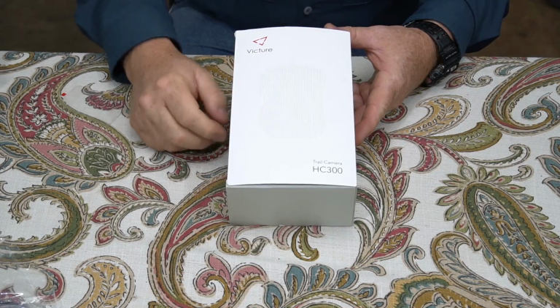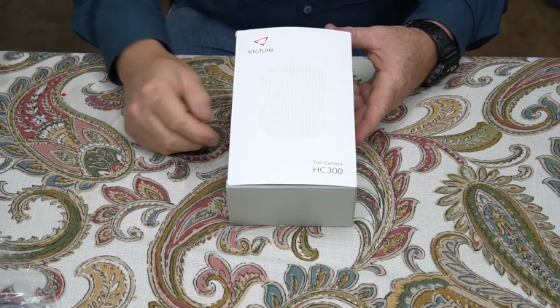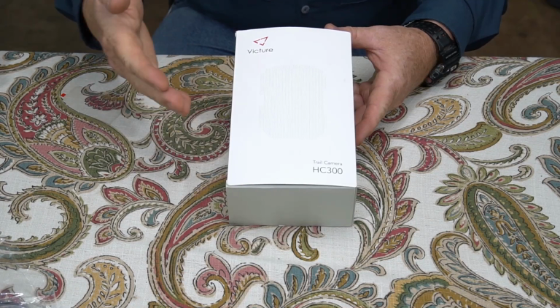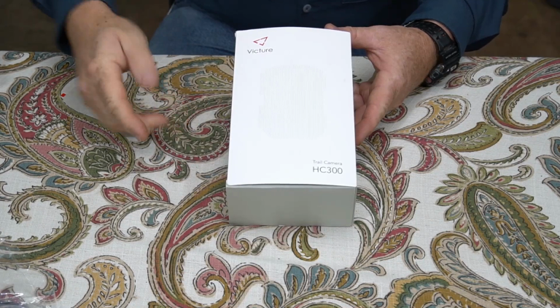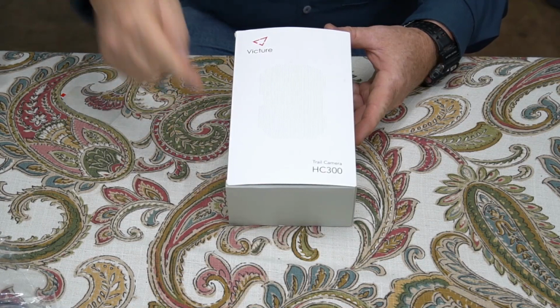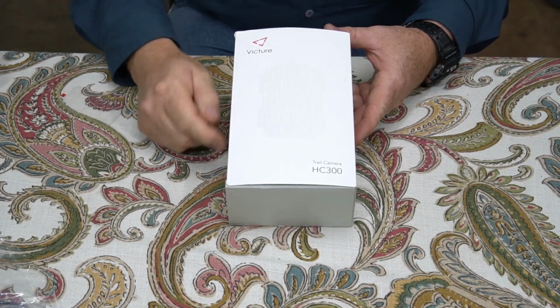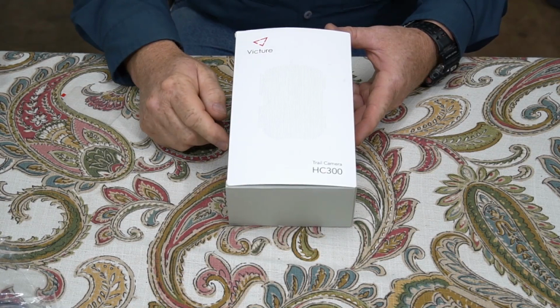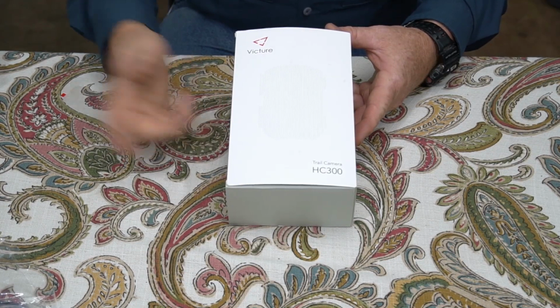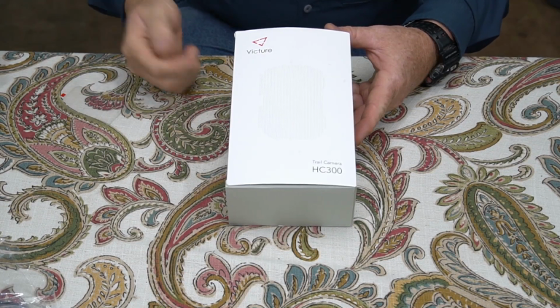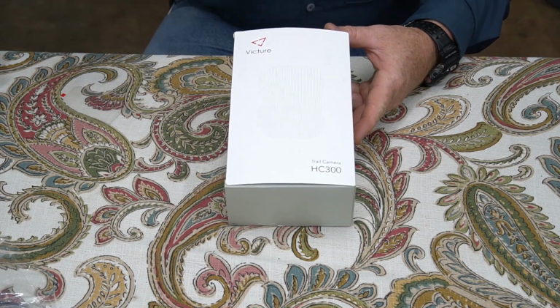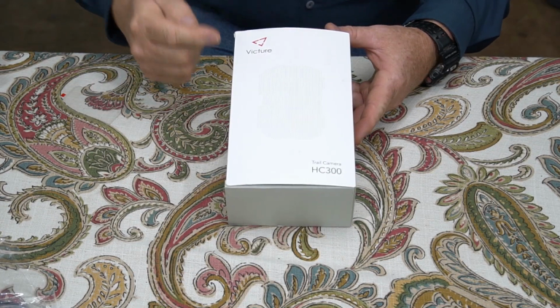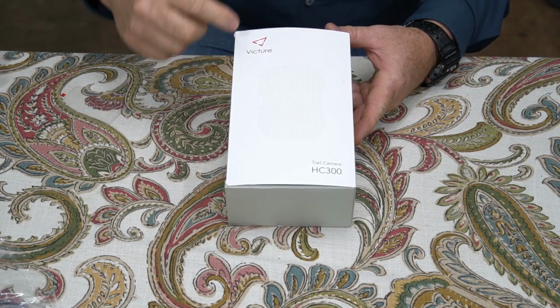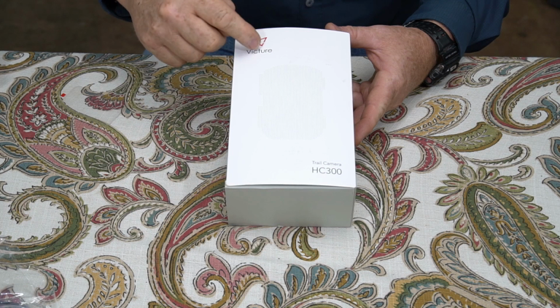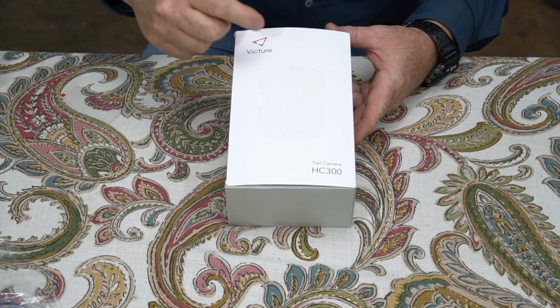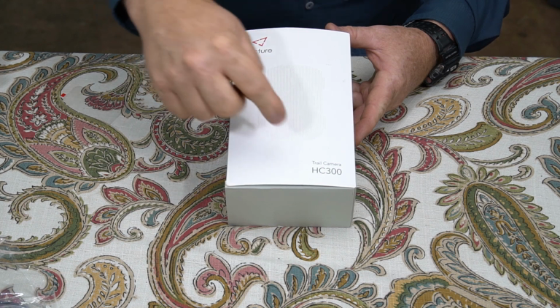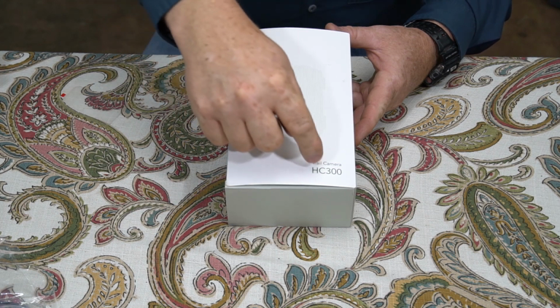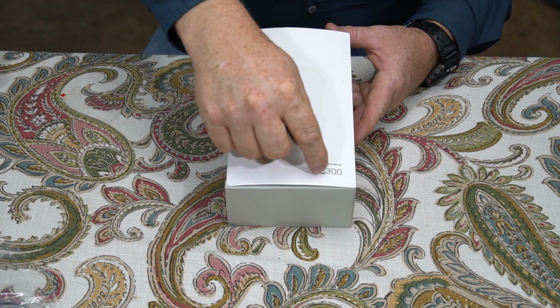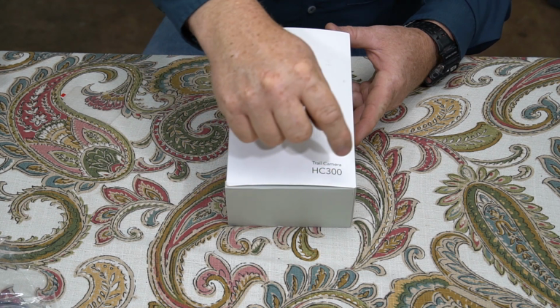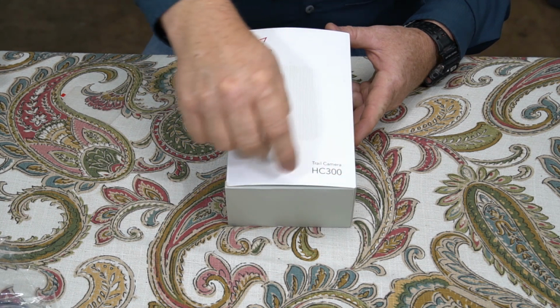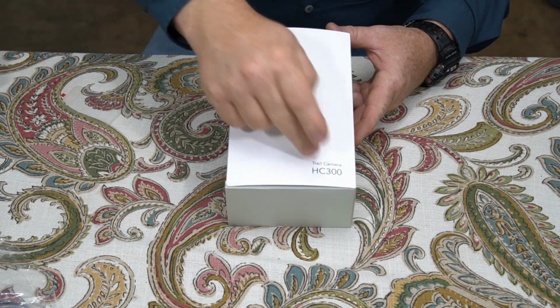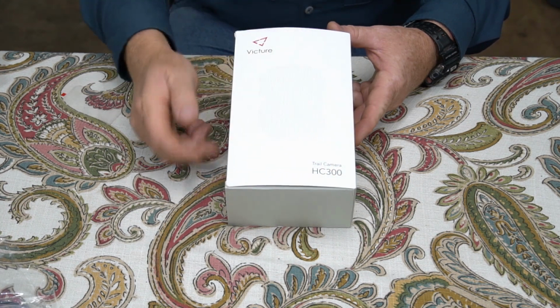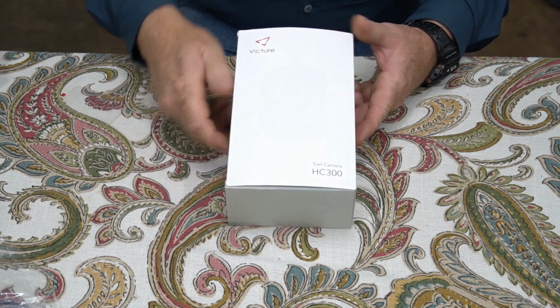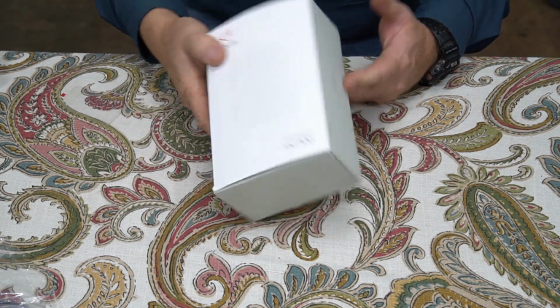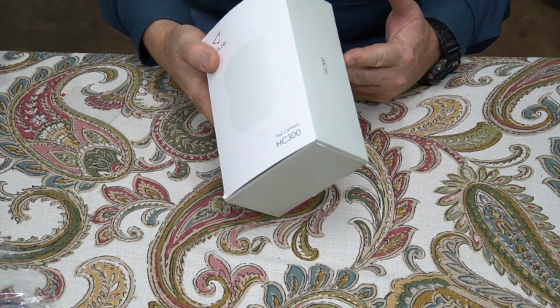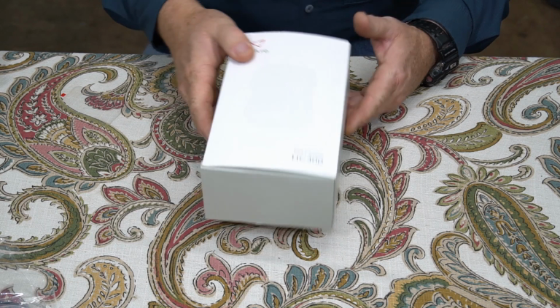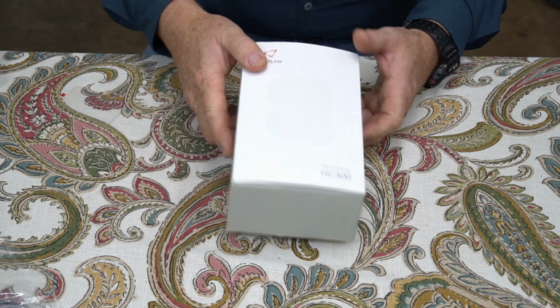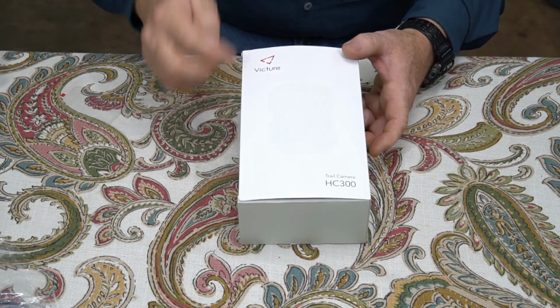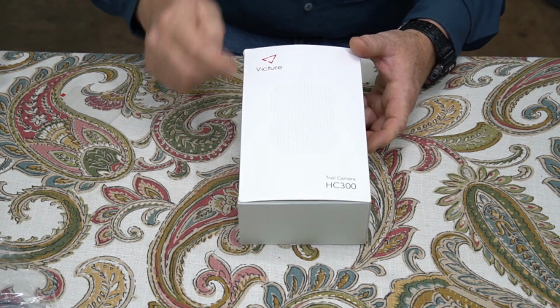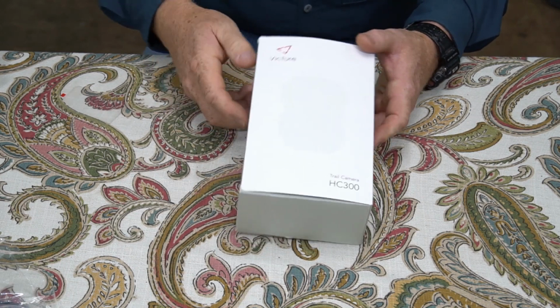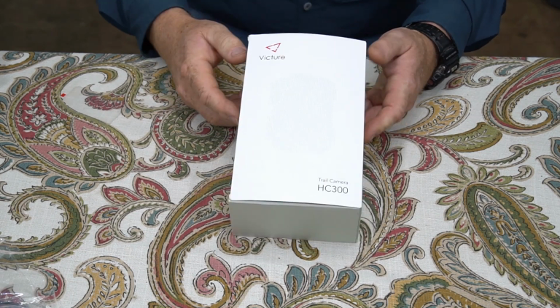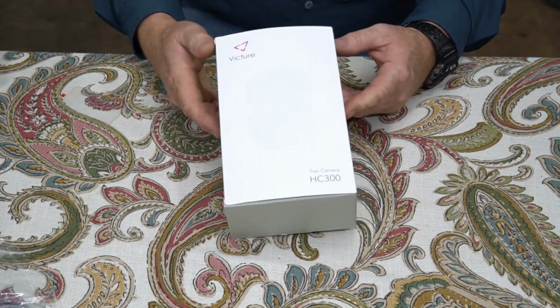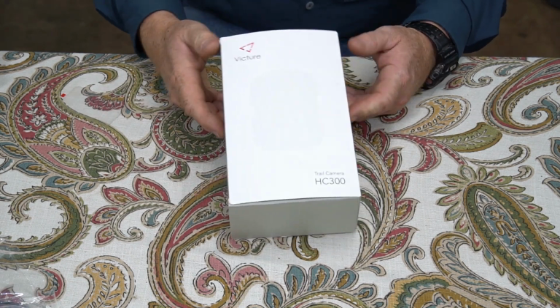Hey guys, Jungle Explorer here with another trail camera review. This time I'm going to be reviewing the Victor HC-300 trail cam. It's a 20 megapixel trail cam sent to me by the Victor company to test out and review for you.